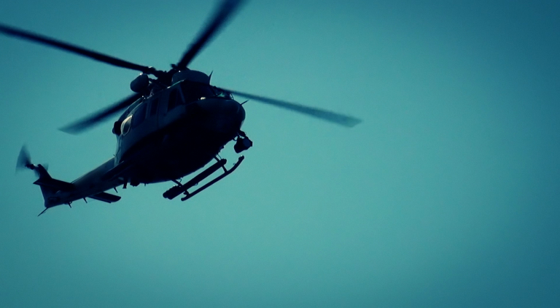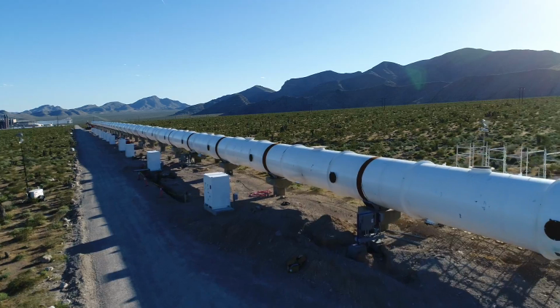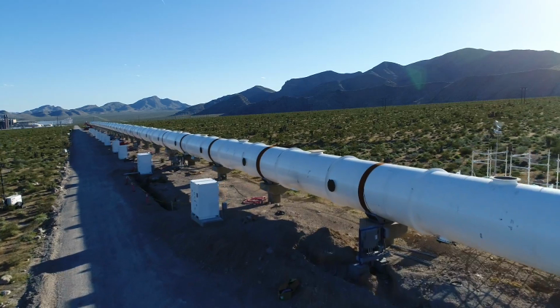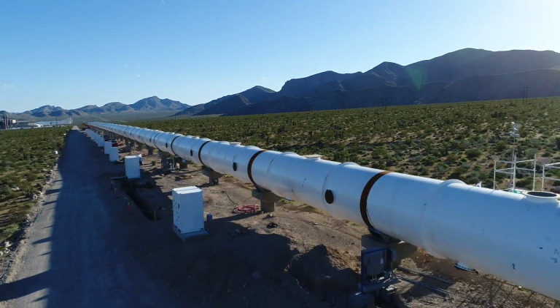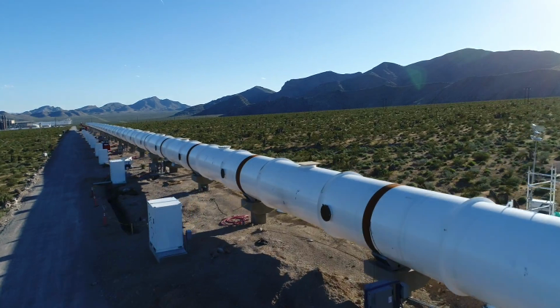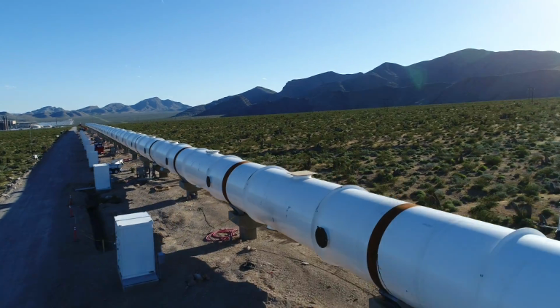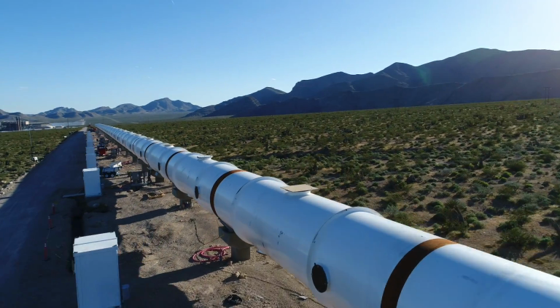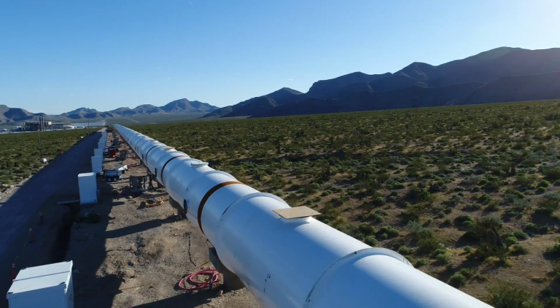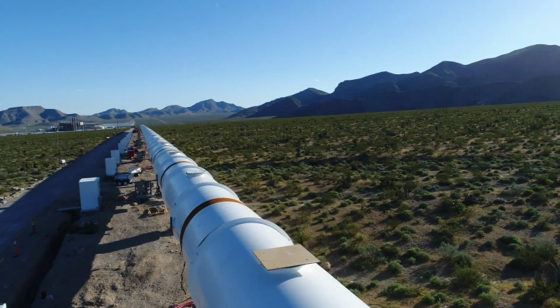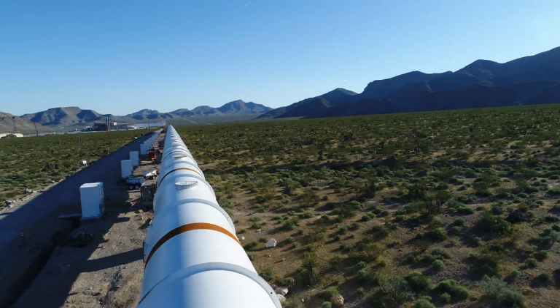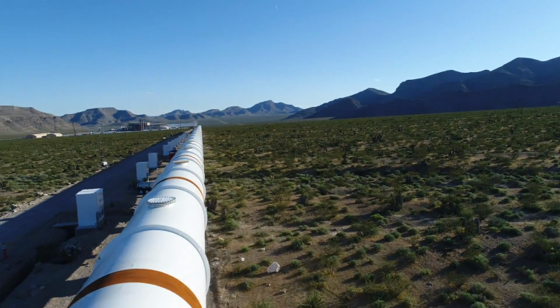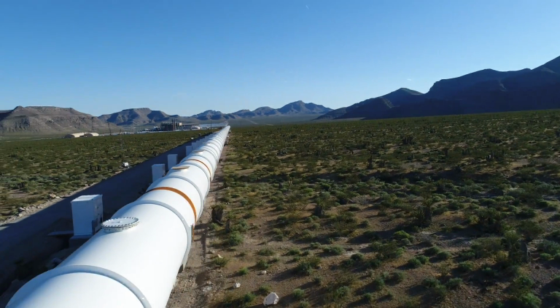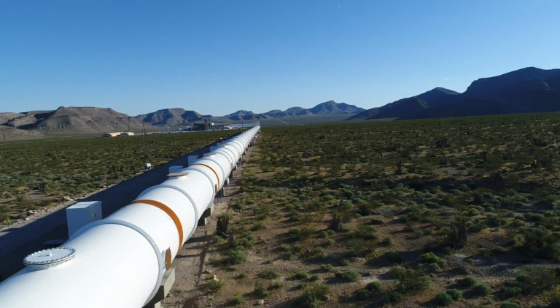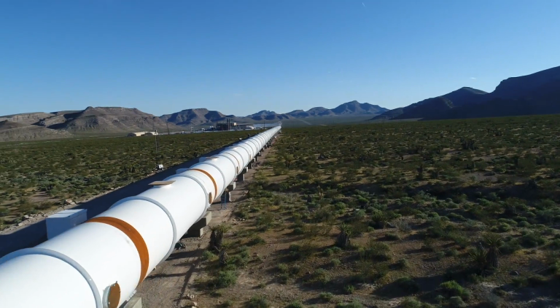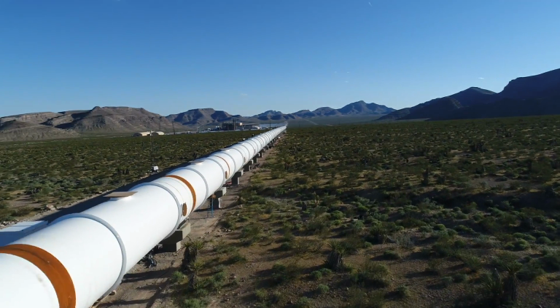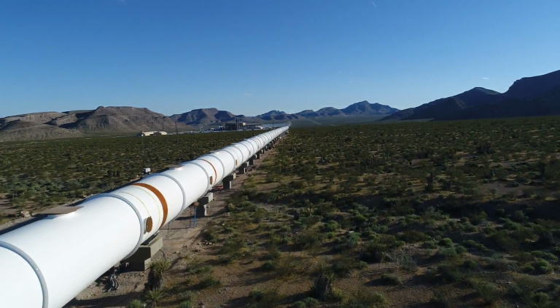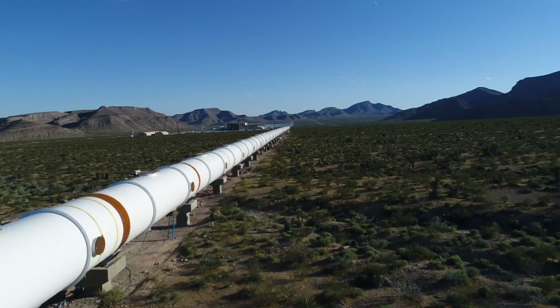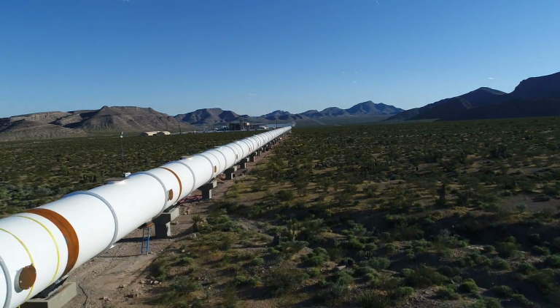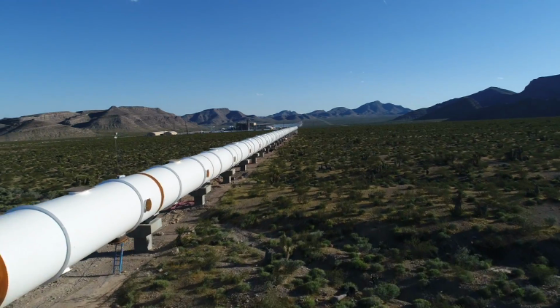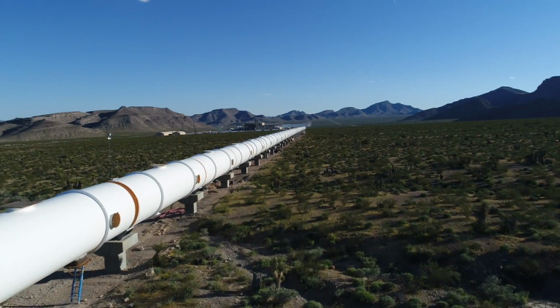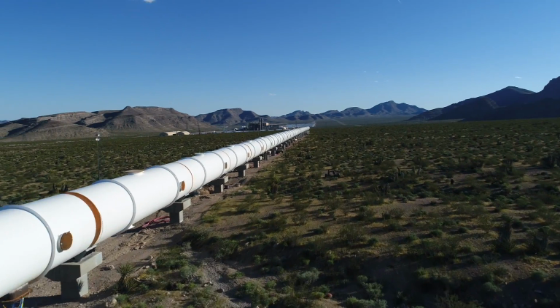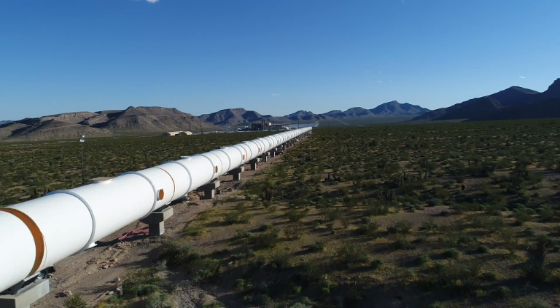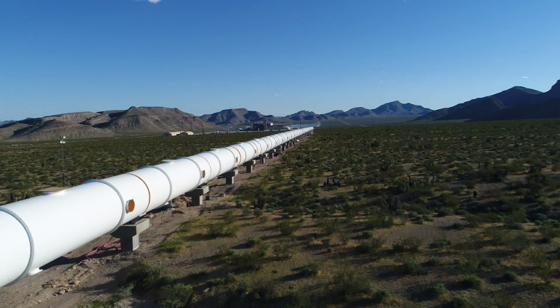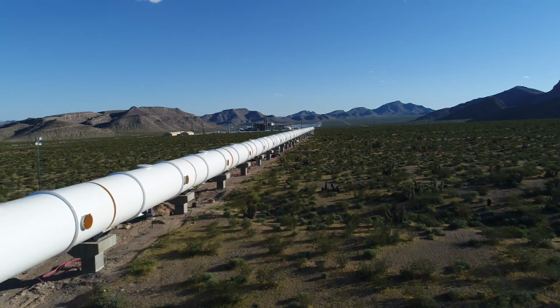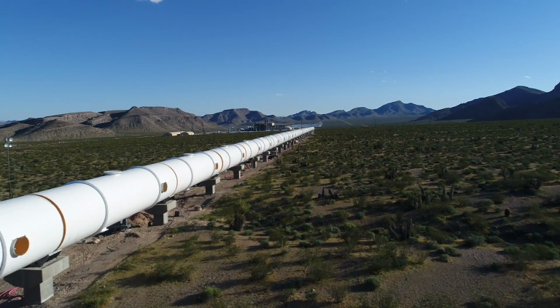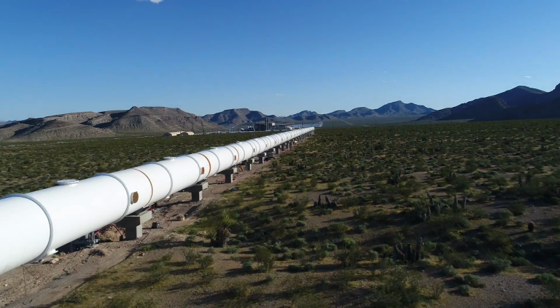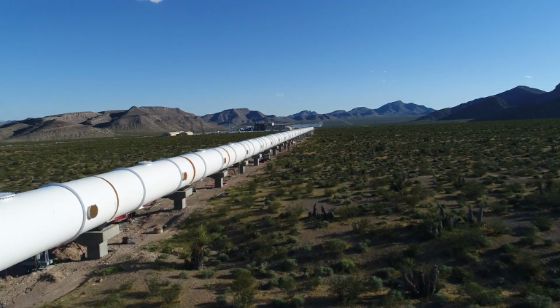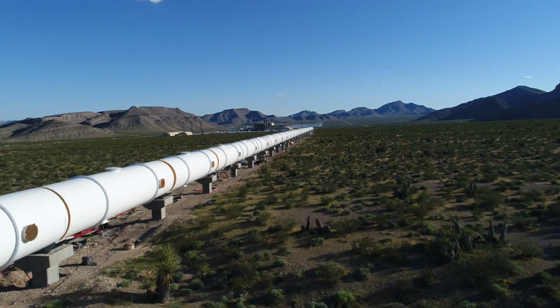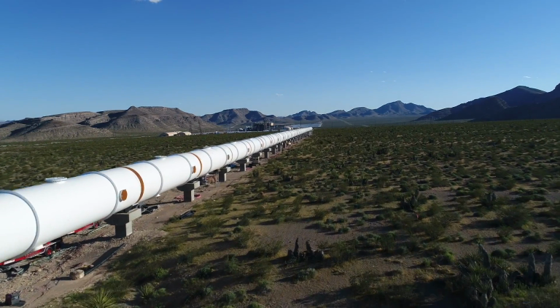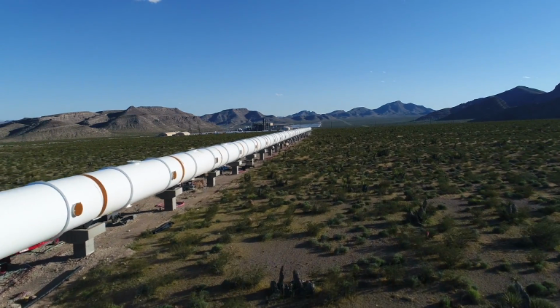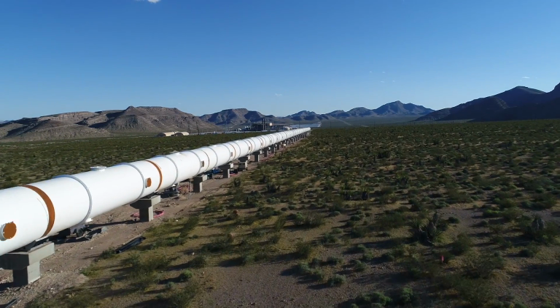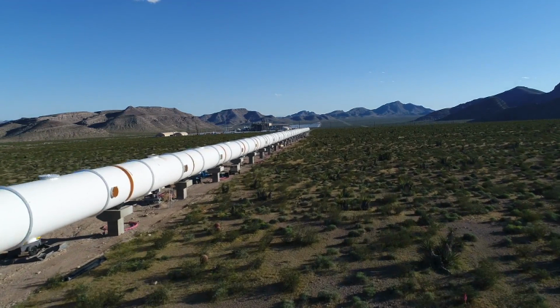But this test in the Nevada desert is a major milestone, maybe giving Hyperloop One the lead in the race to deliver this high-speed tubular transportation system.